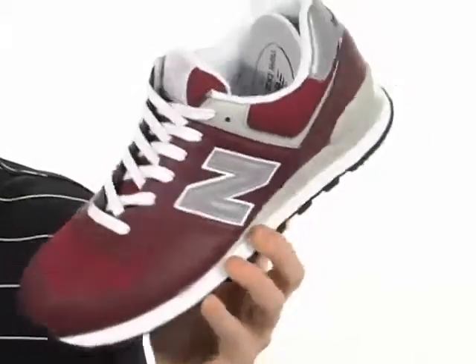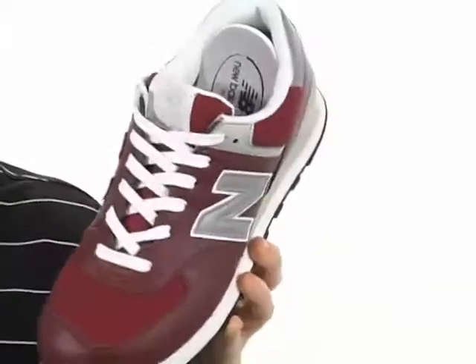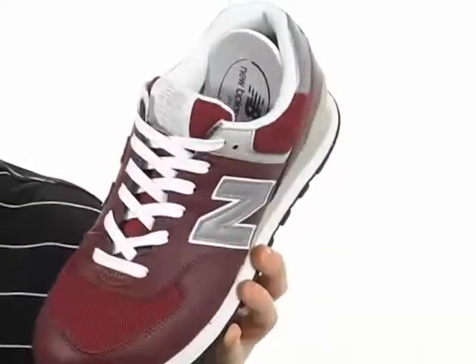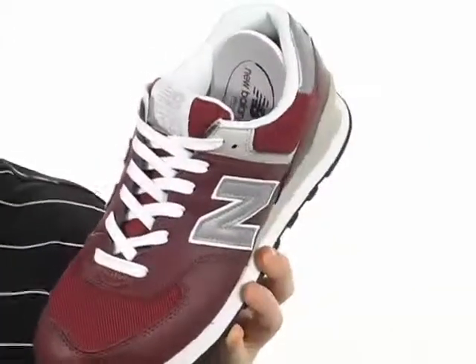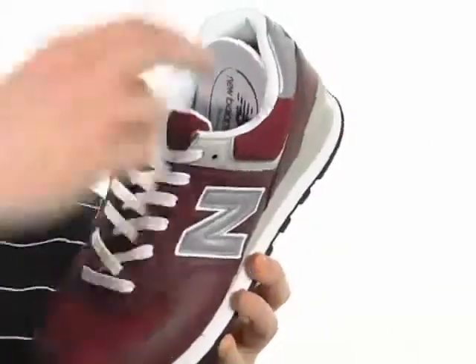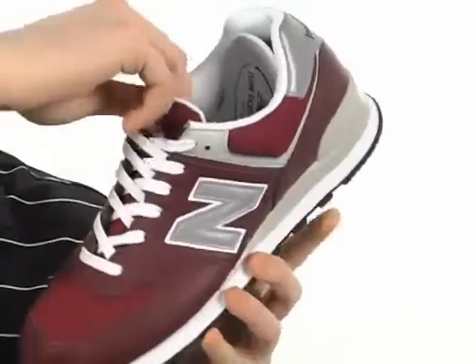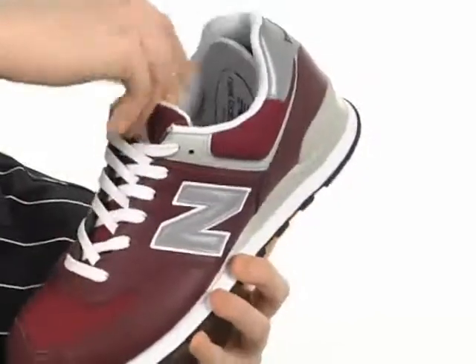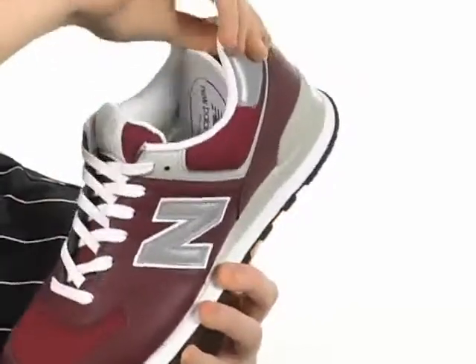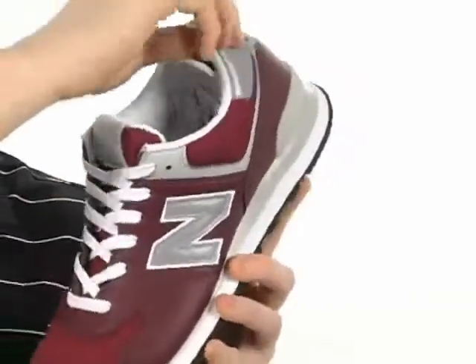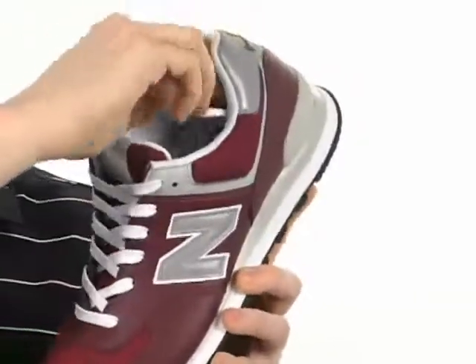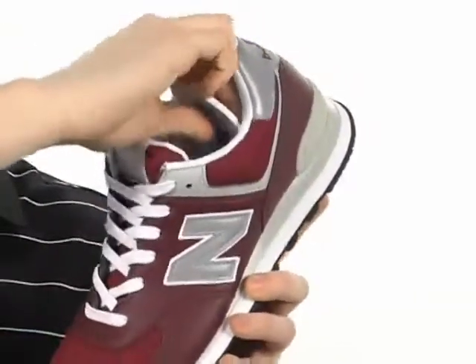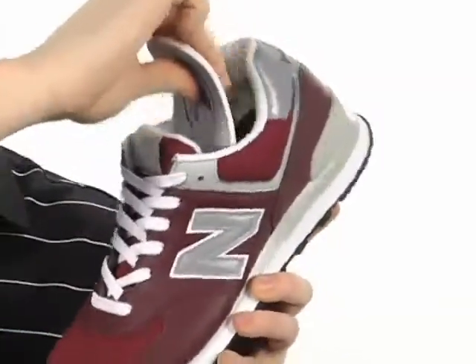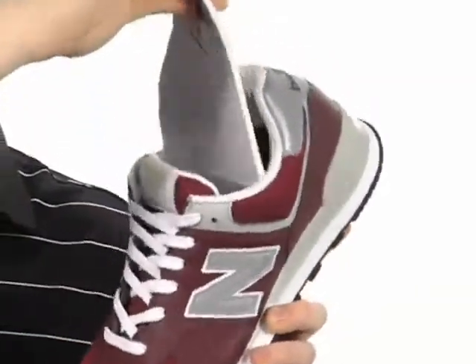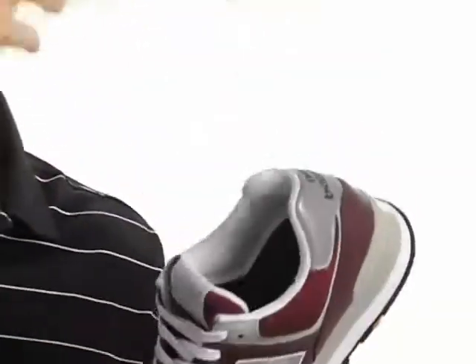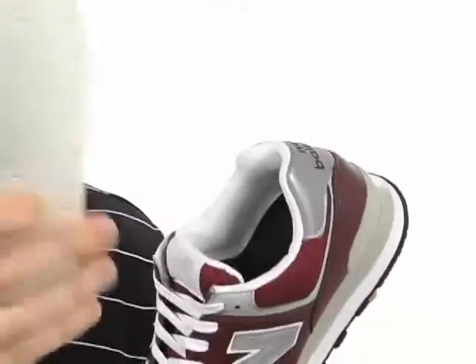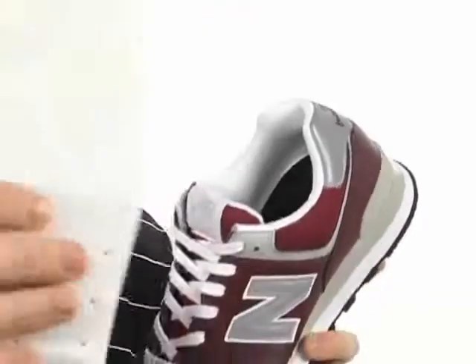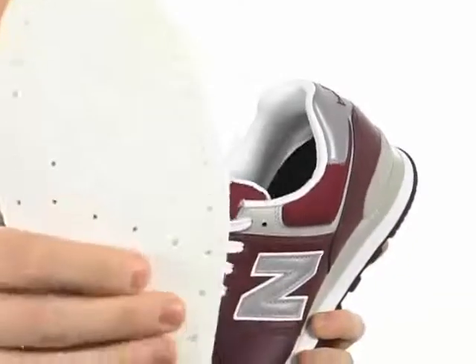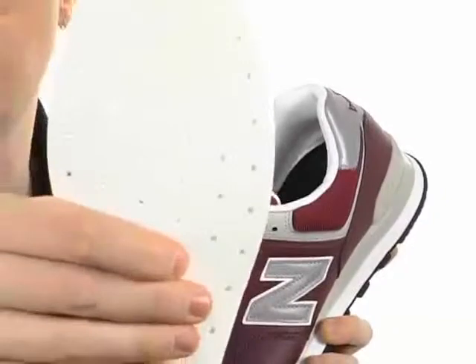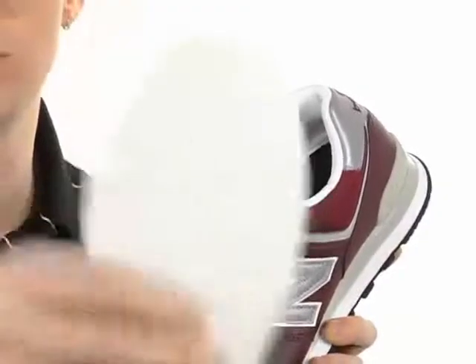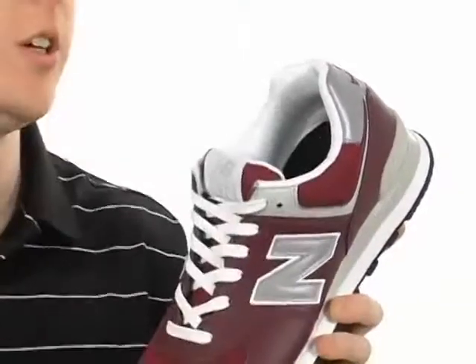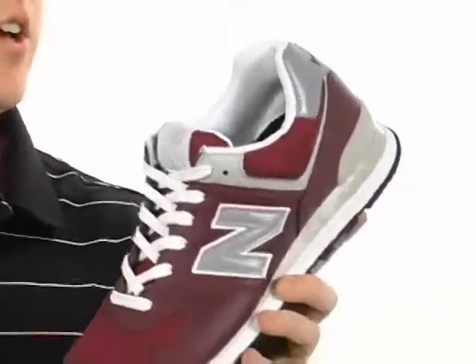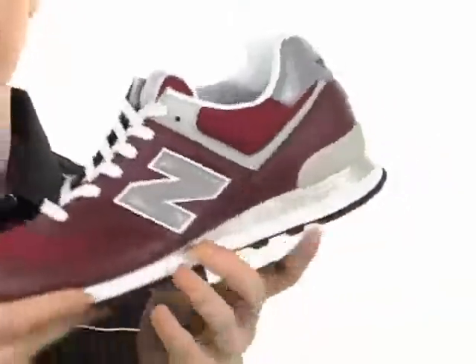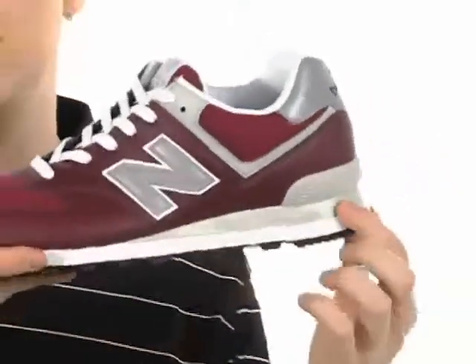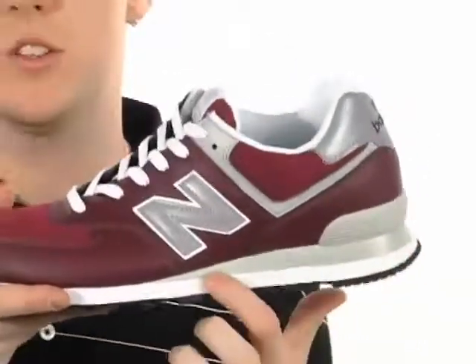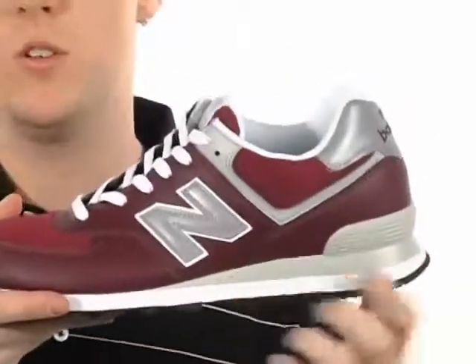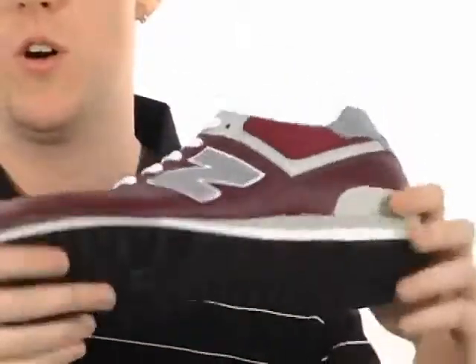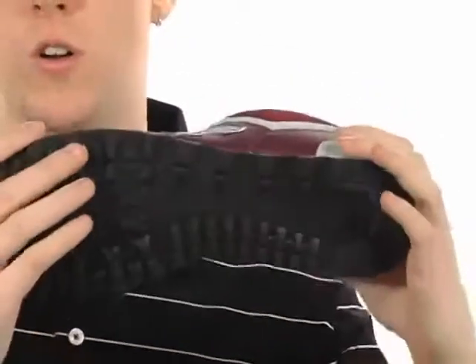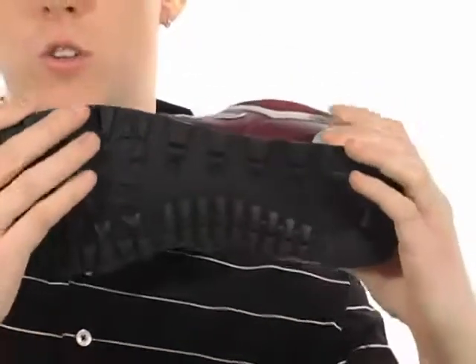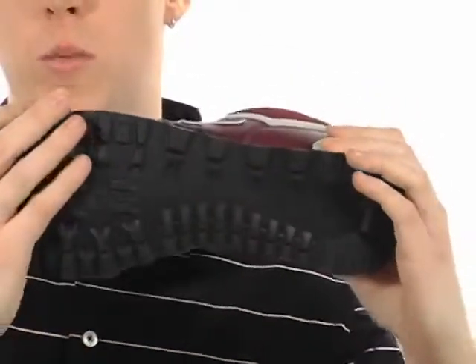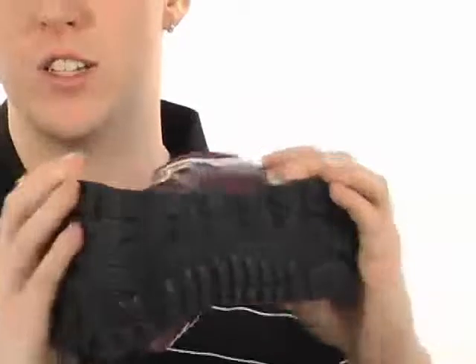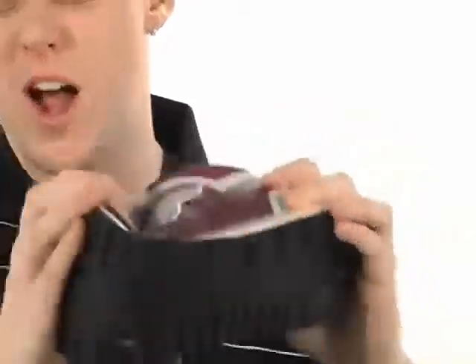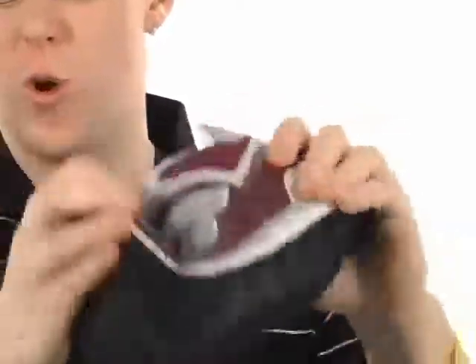Traditional lace-up system for that secure fit, padded tongue and collar, also has this cushion removable footbed with perforations for even more breathability, an EVA midsole all along this durable rubber flexible outsole.